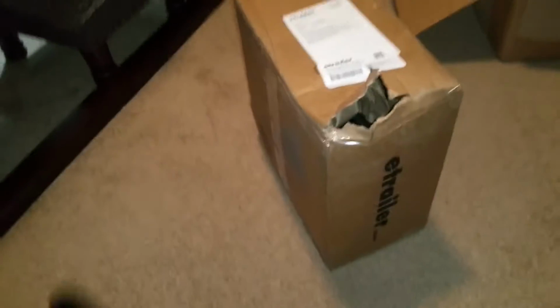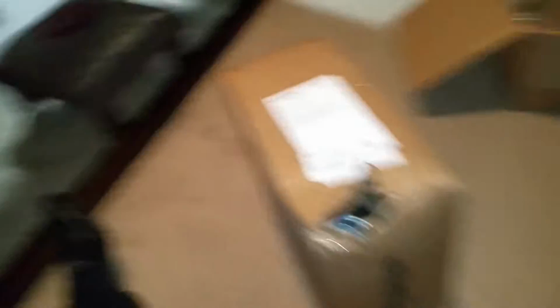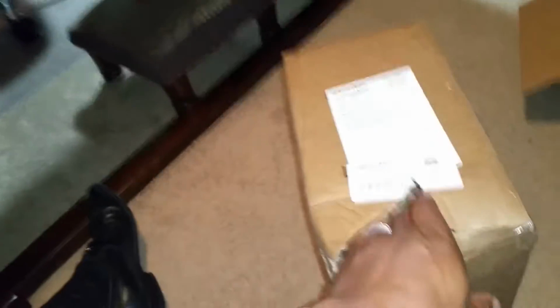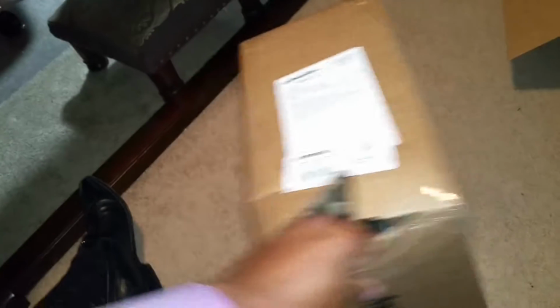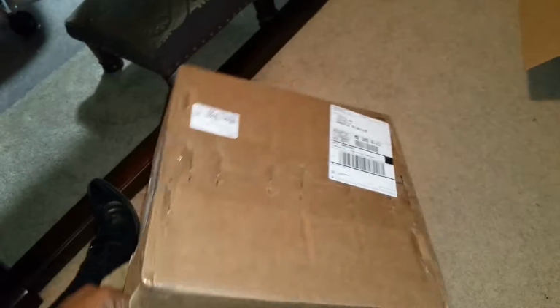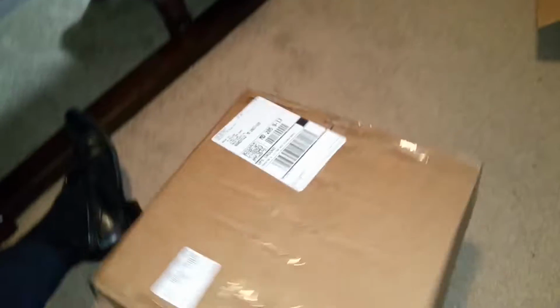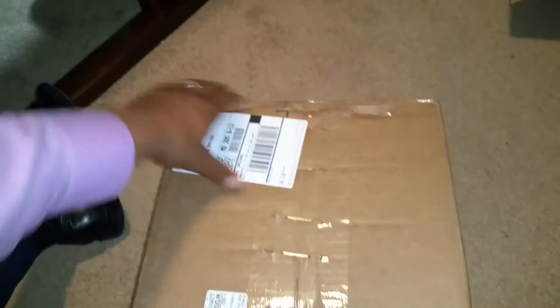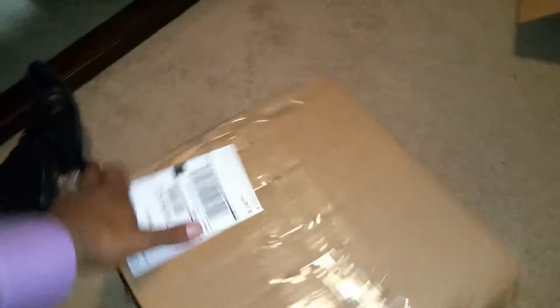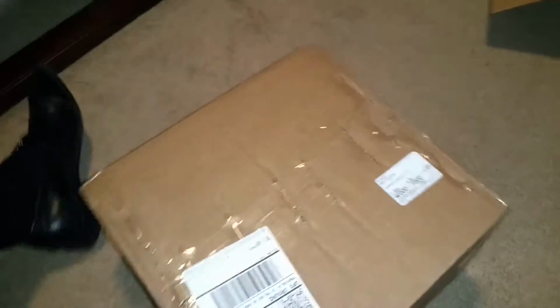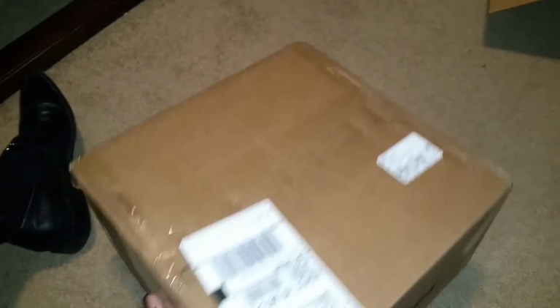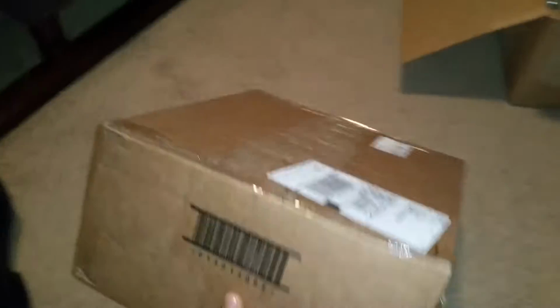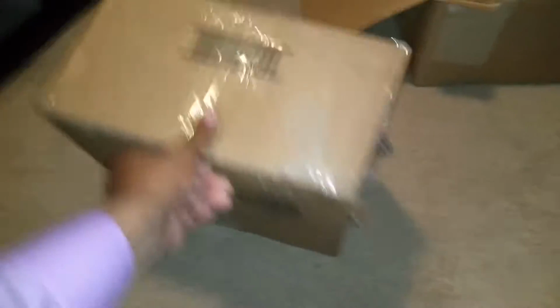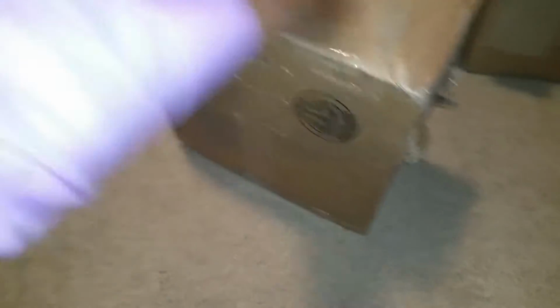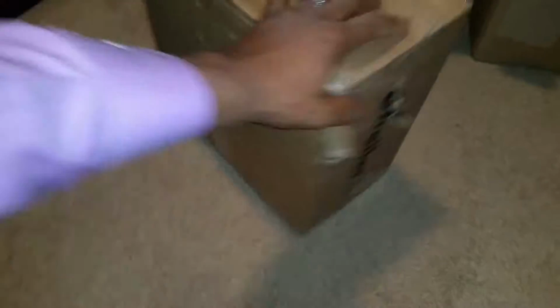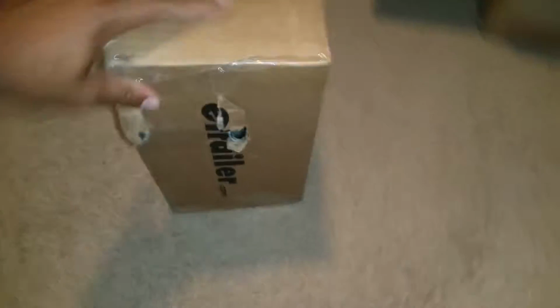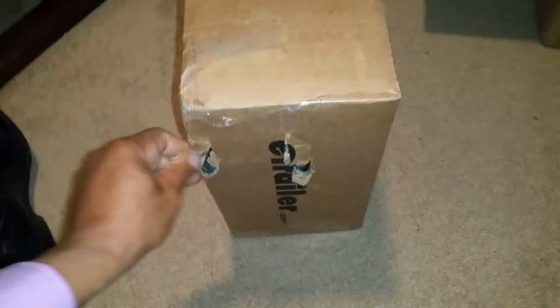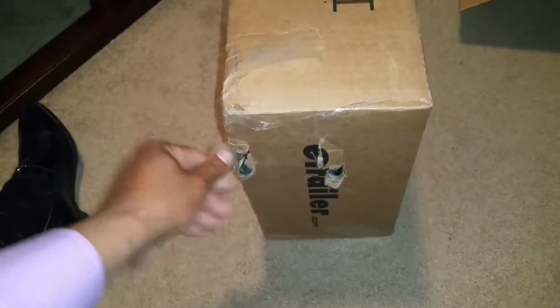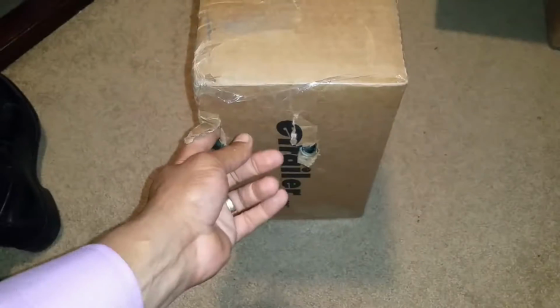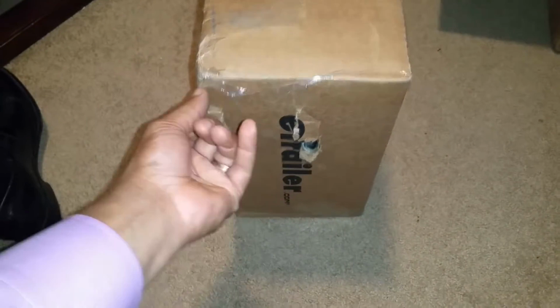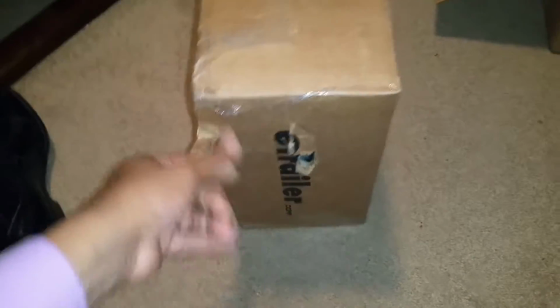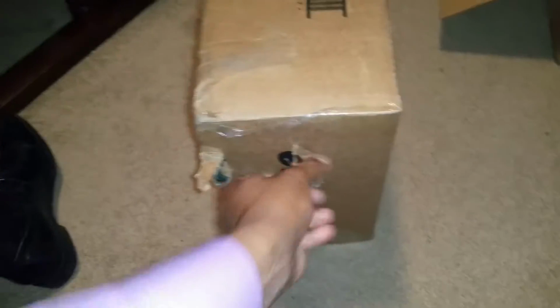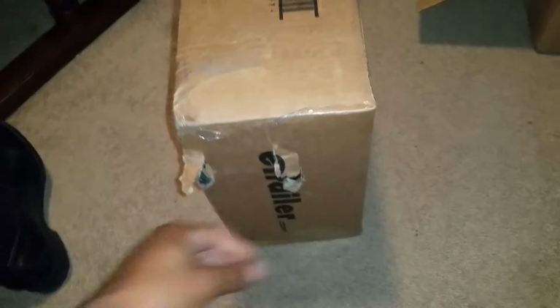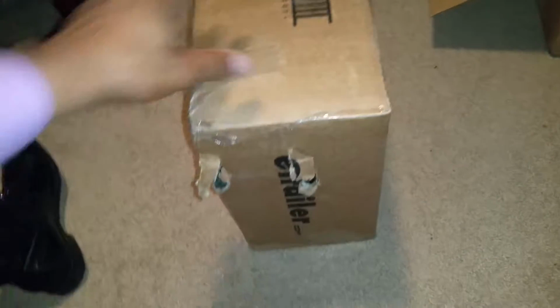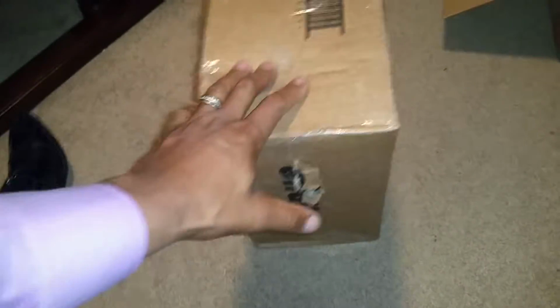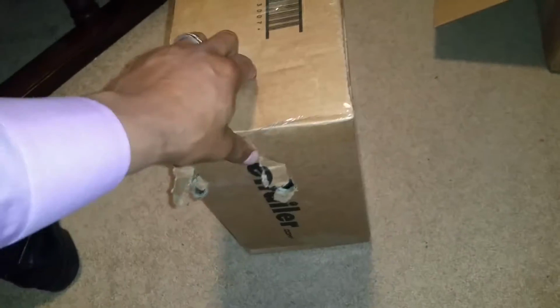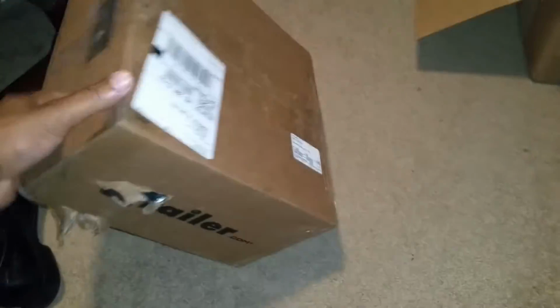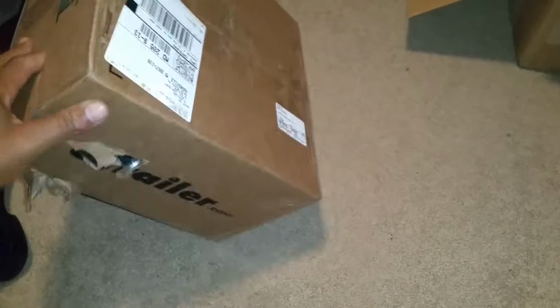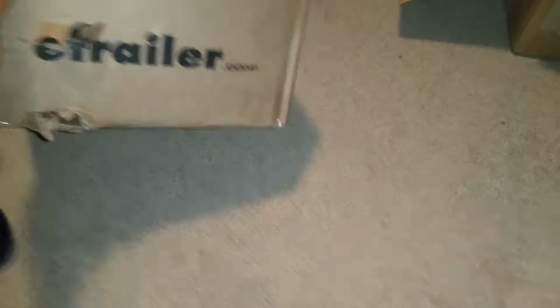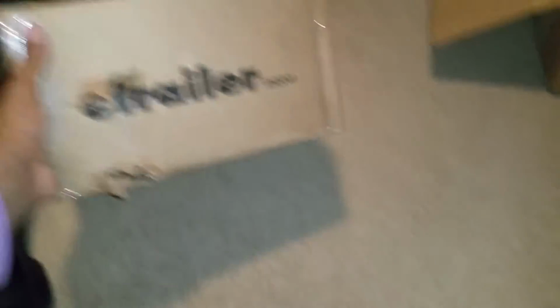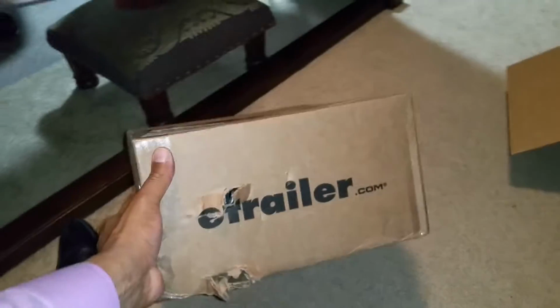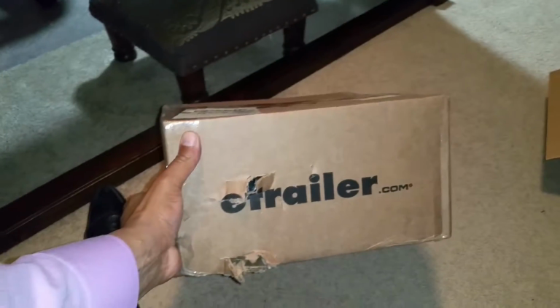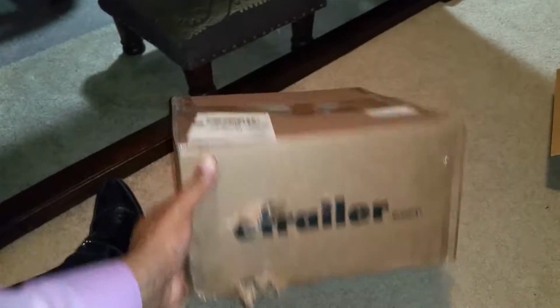As you can see, the box looks a little beat up. This is my Titan trailer hitch — it's actually poking through the side here too, as you can see. It's written all over the box. I got this from eTrailer.com — once again, ordering things online makes life a lot easier.